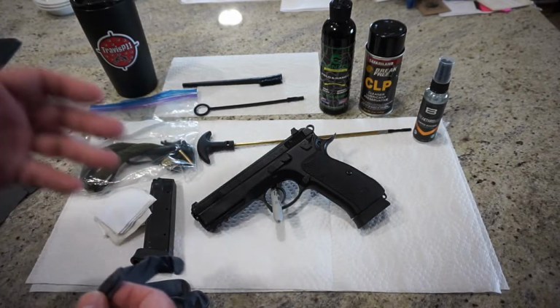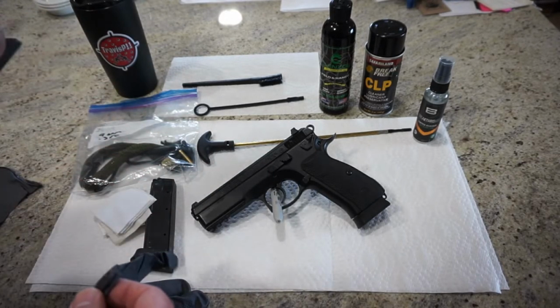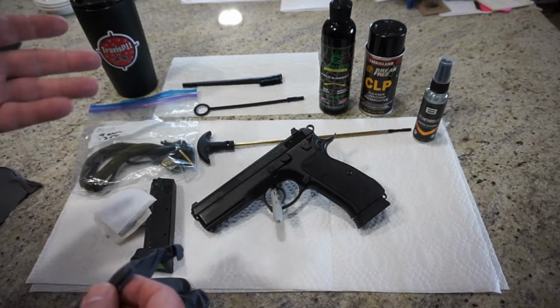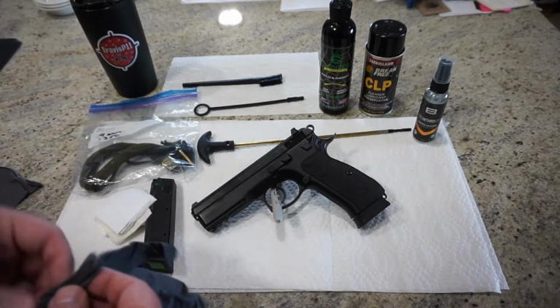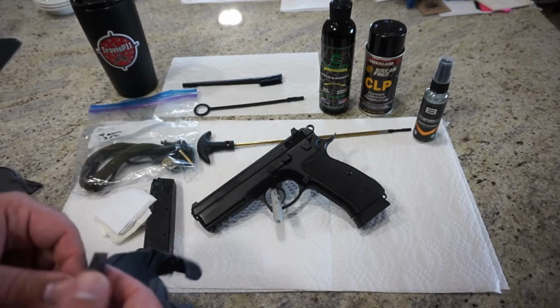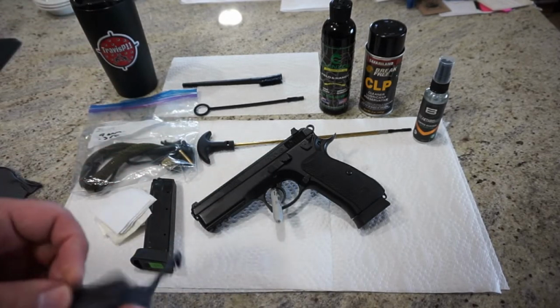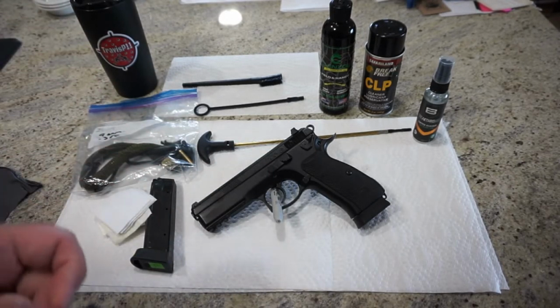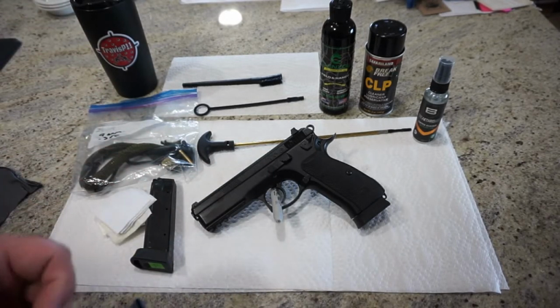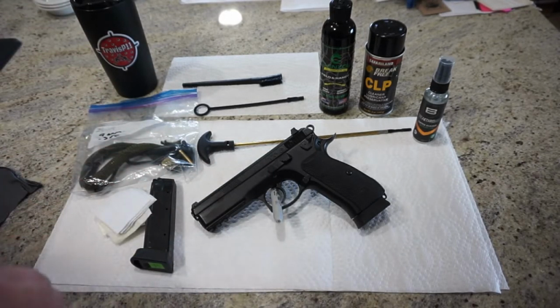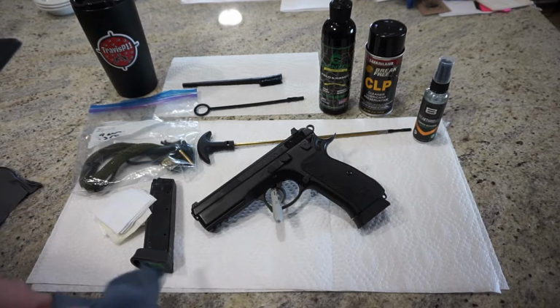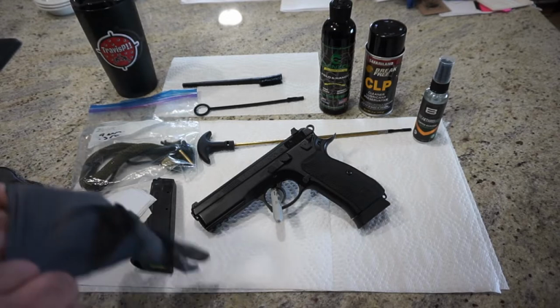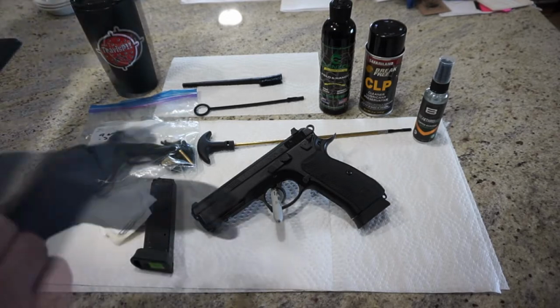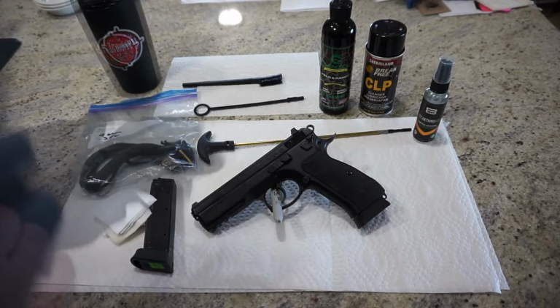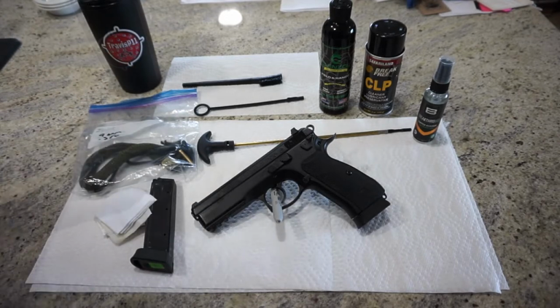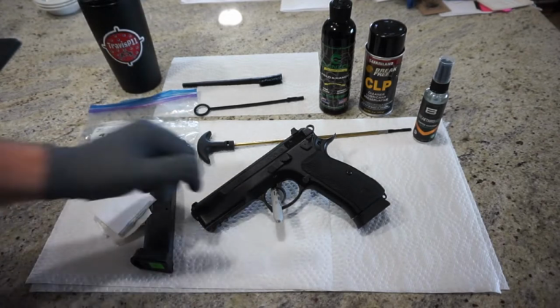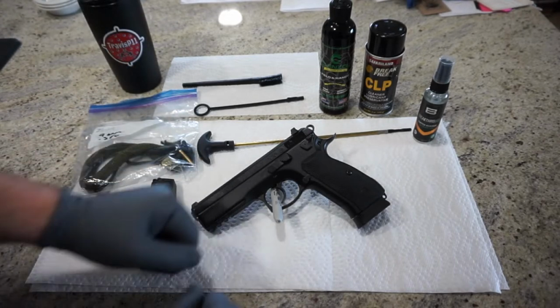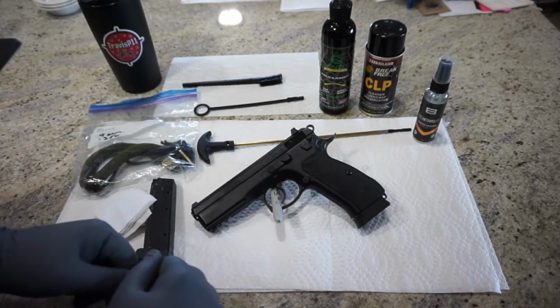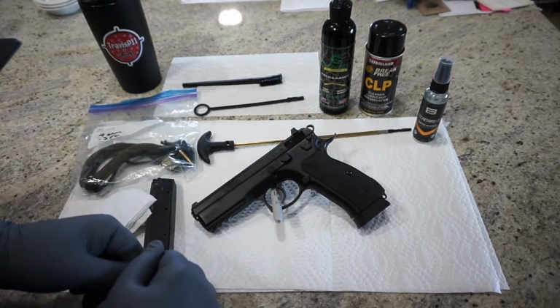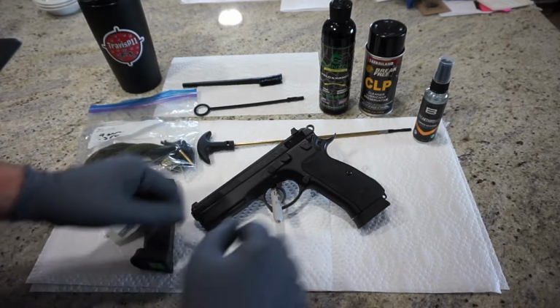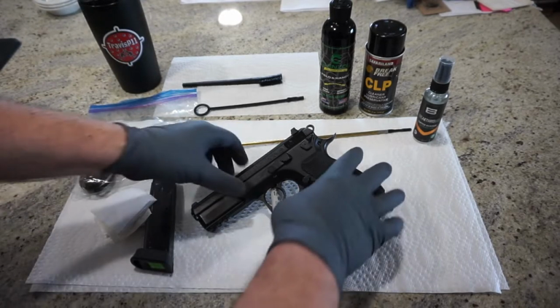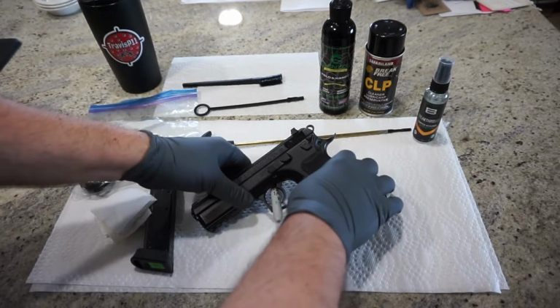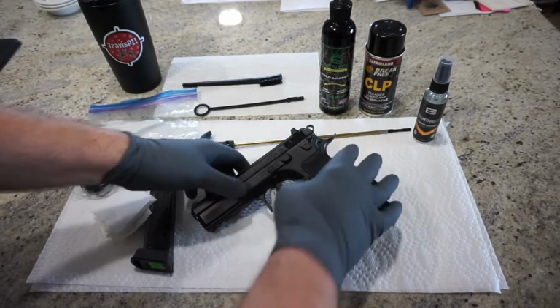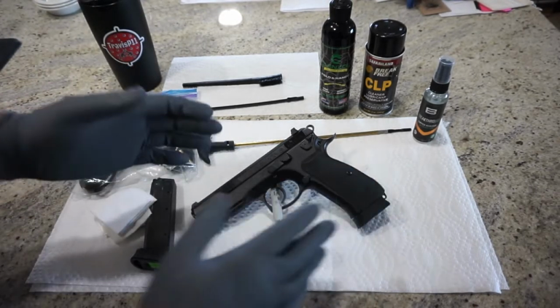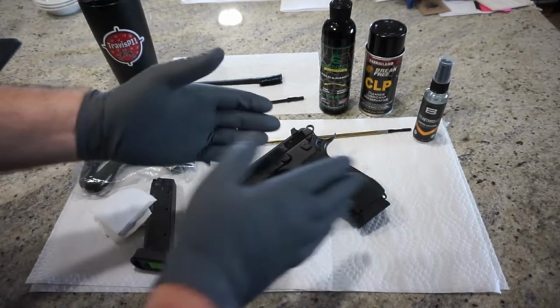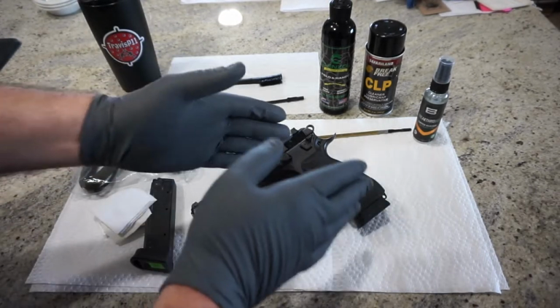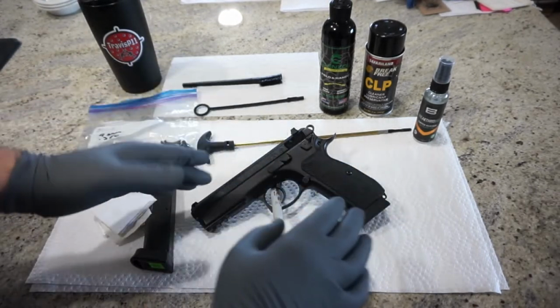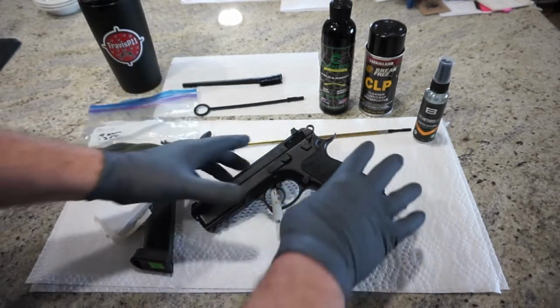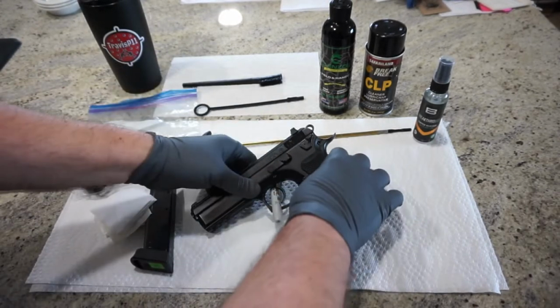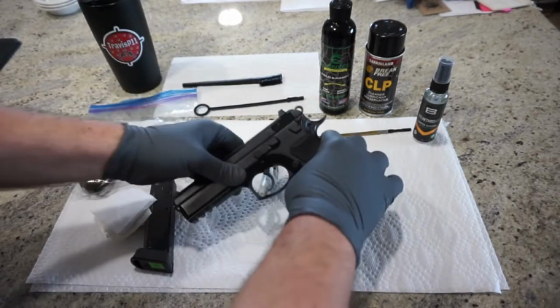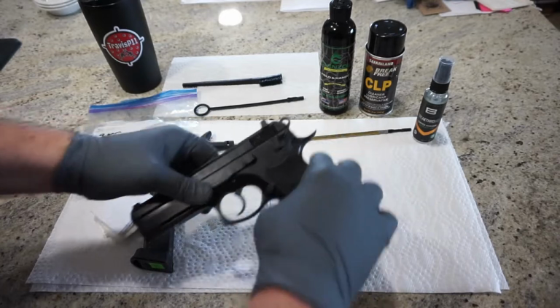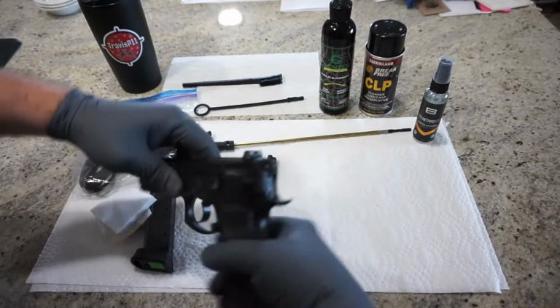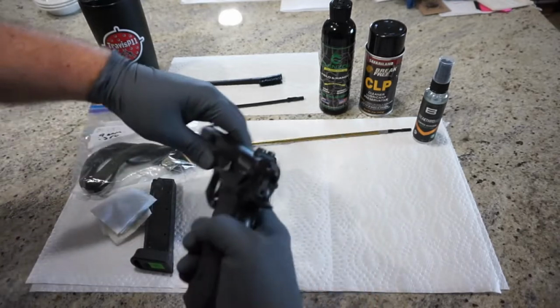So without further ado, let's go ahead and get started. First things first, let's ensure that the firearm is in fact unloaded. Now I'm always doing everything from an angle here, so it's a little bit awkward at times, and I do apologize for that.